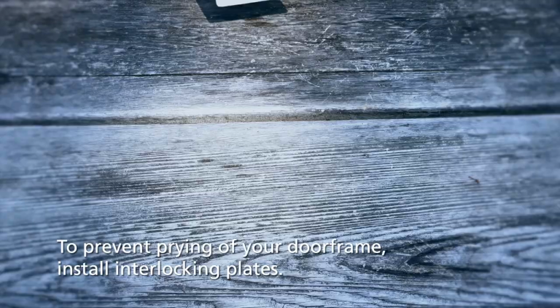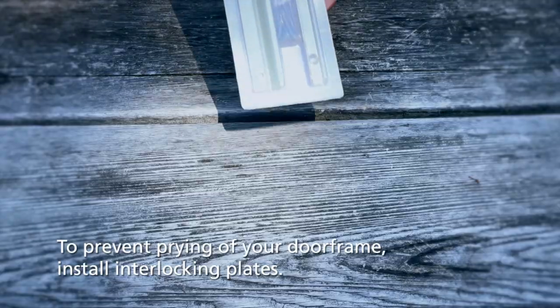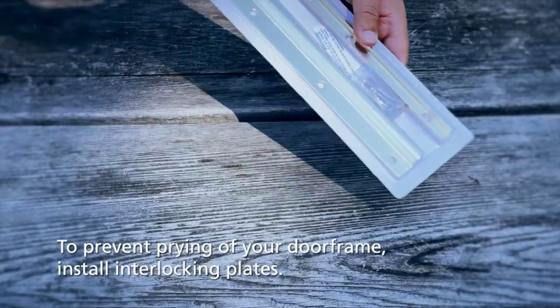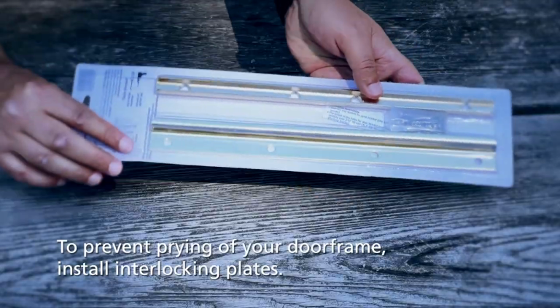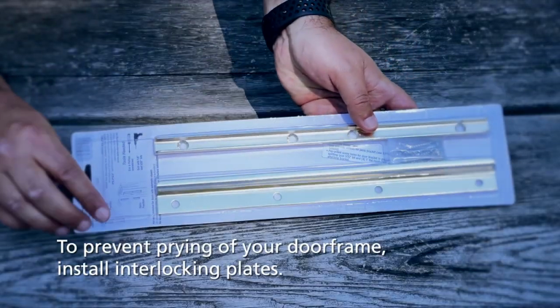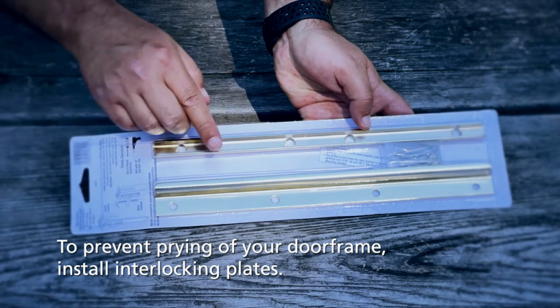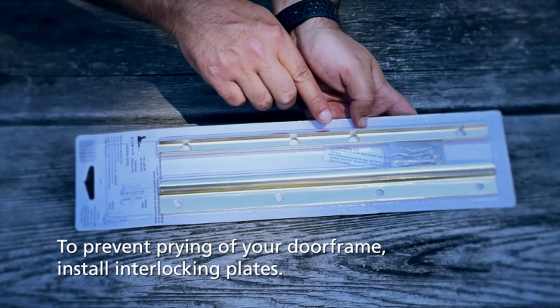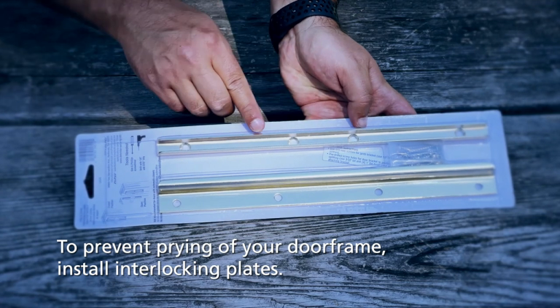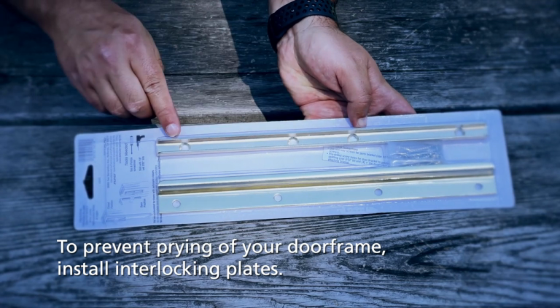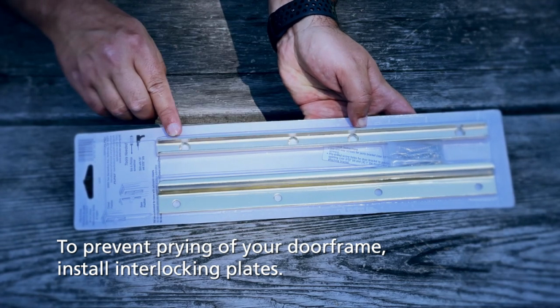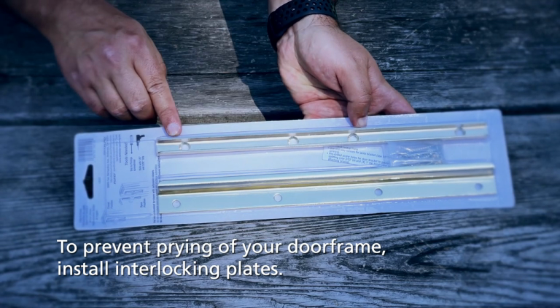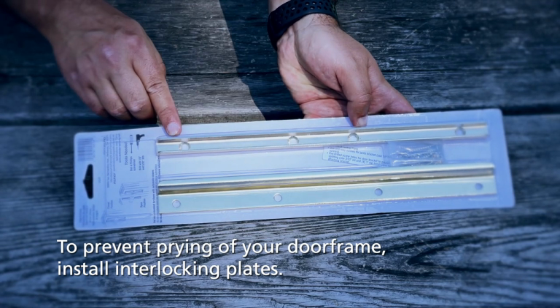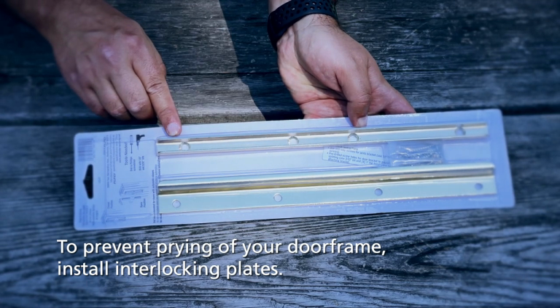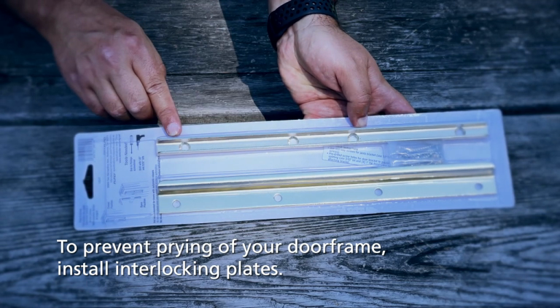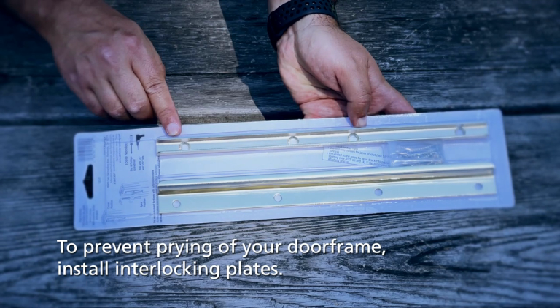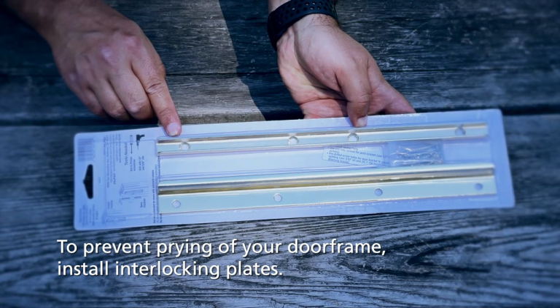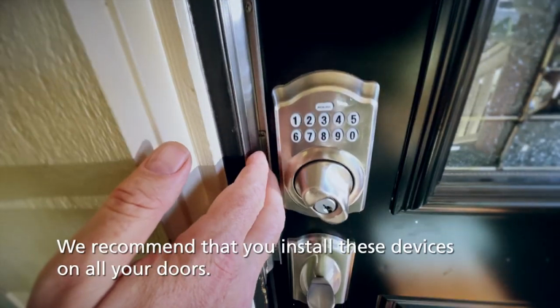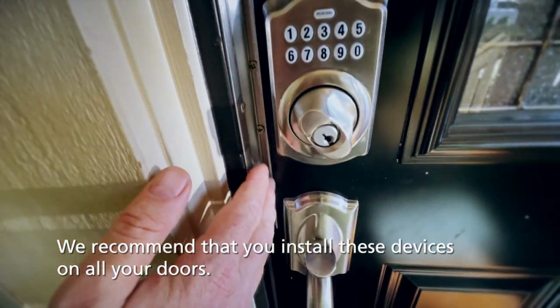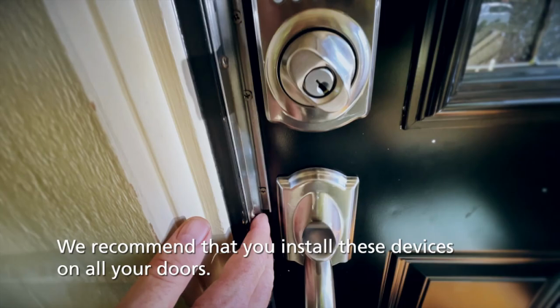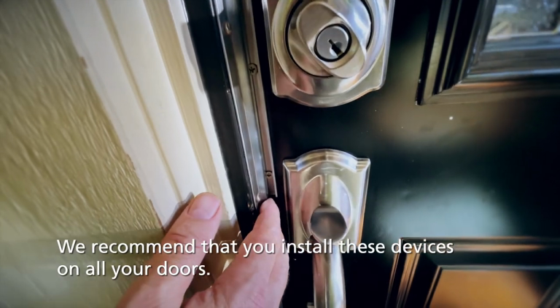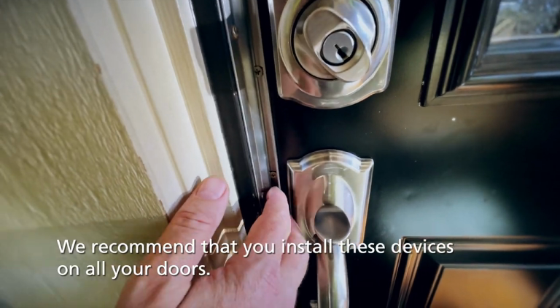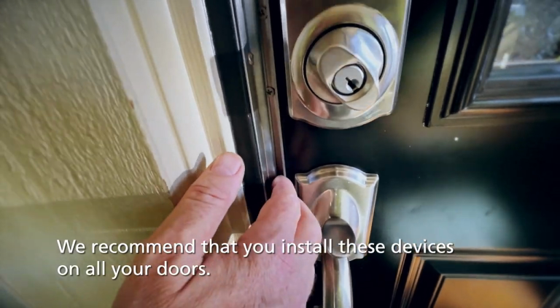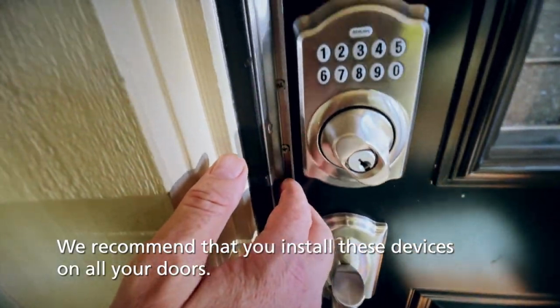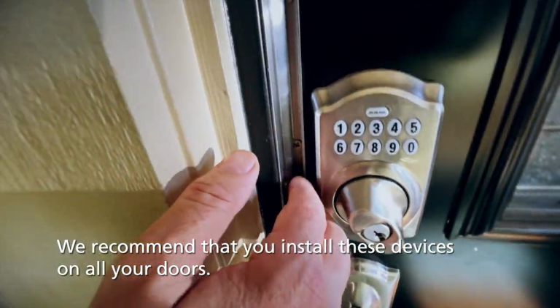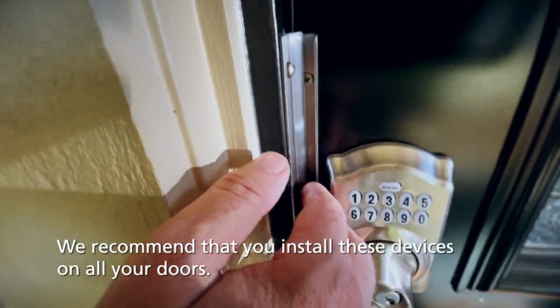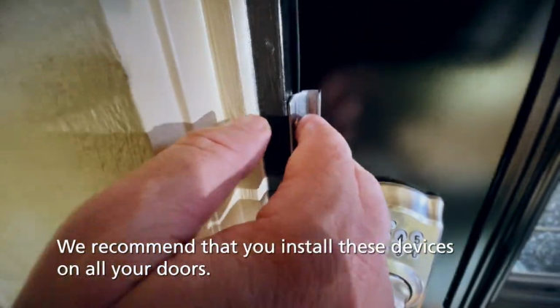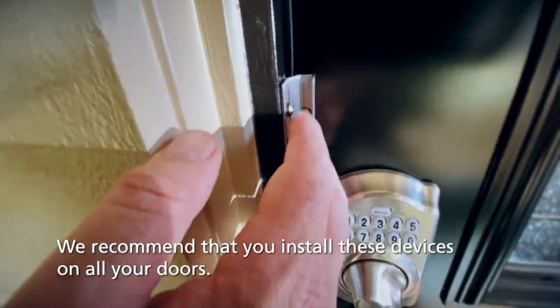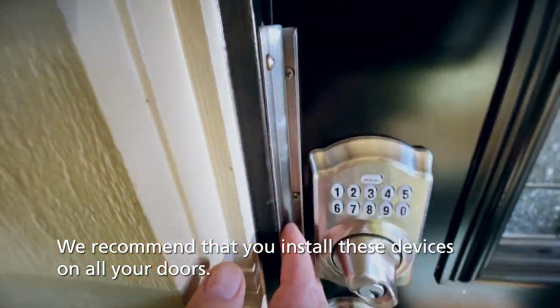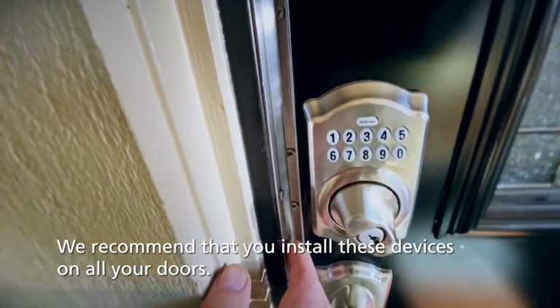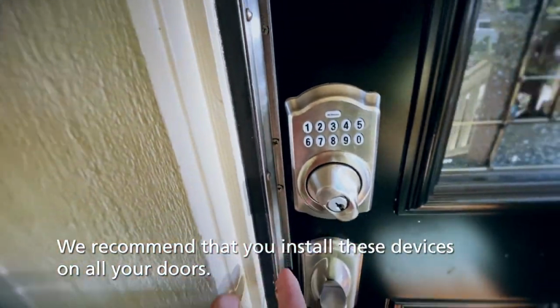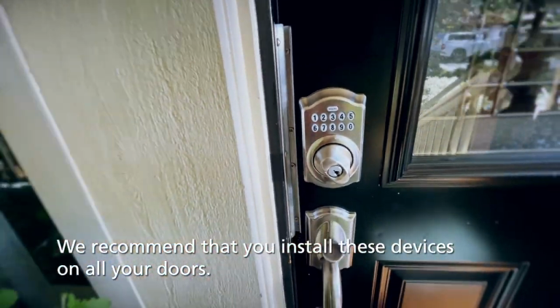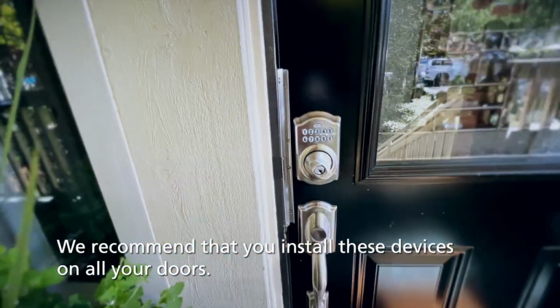To prevent any prying of your door frame, interlocking plates are great reinforcements to the security of your door and its frame. To better keep your home safe from intruders, we recommend that these items be installed on all your exterior doors, not just the main entrance.